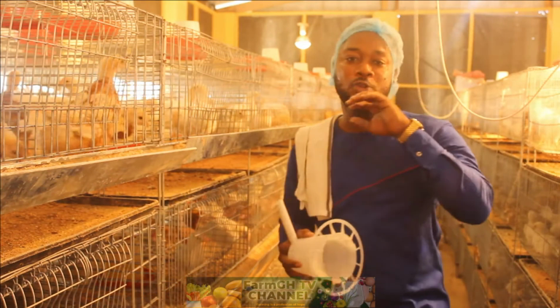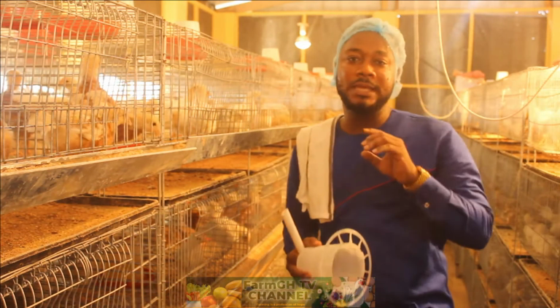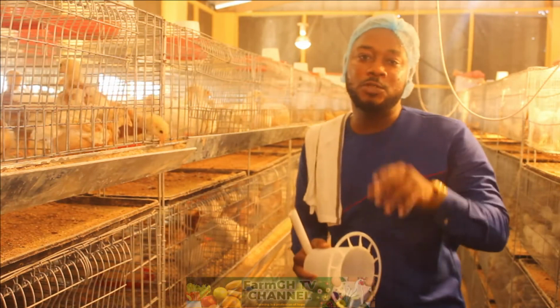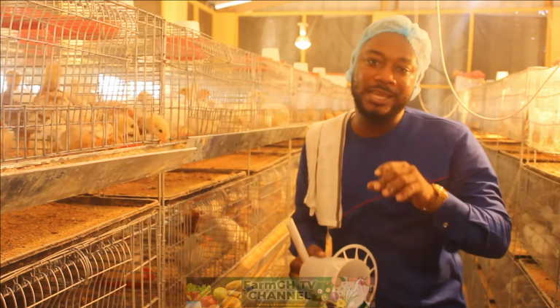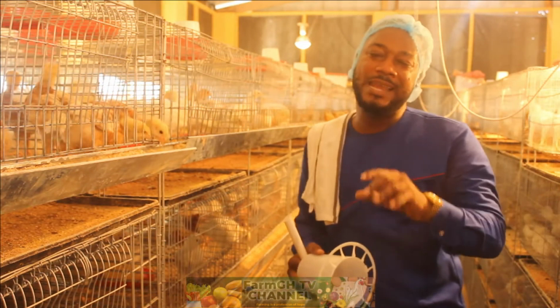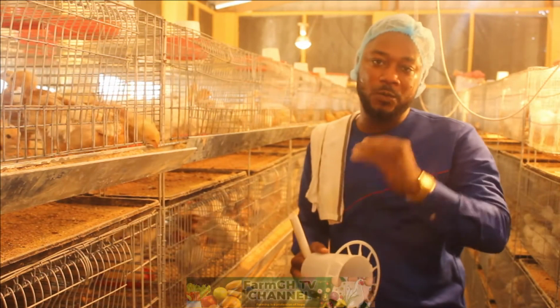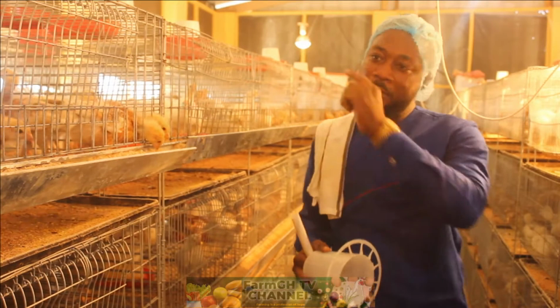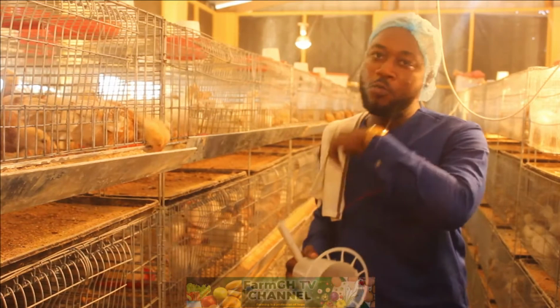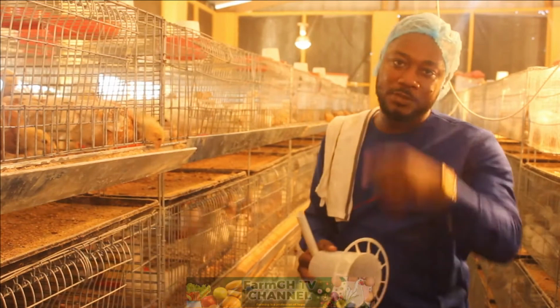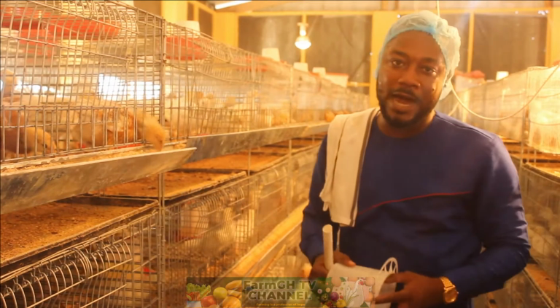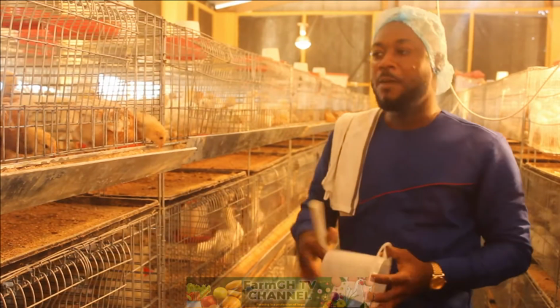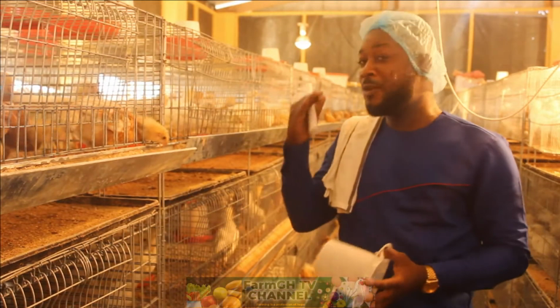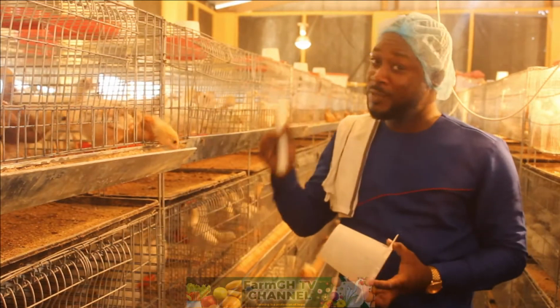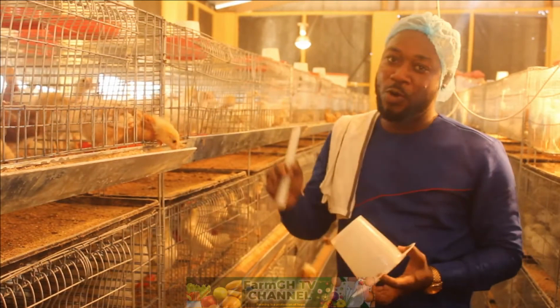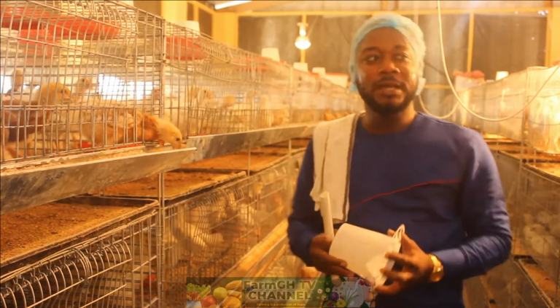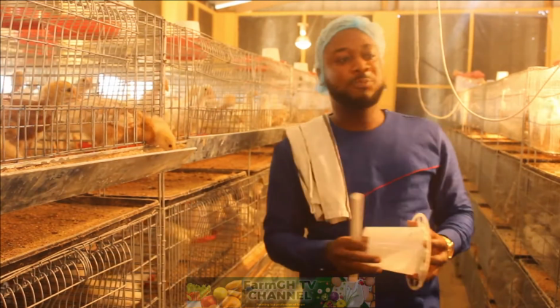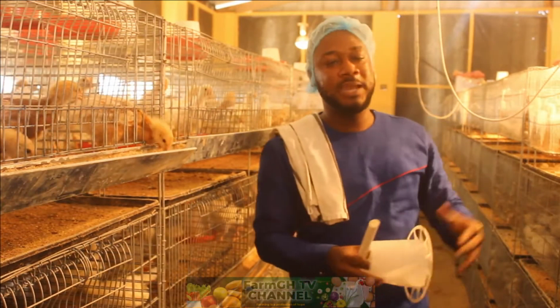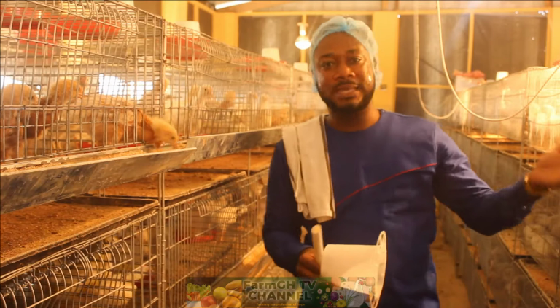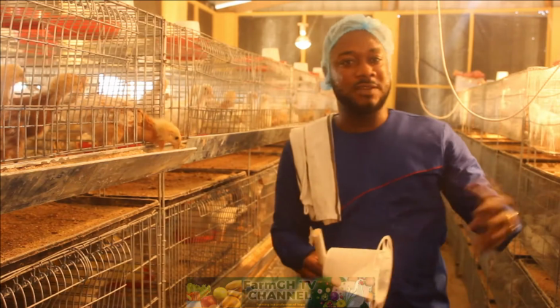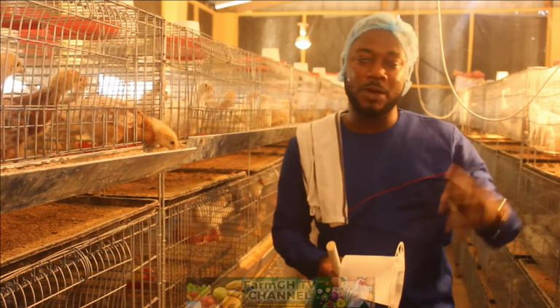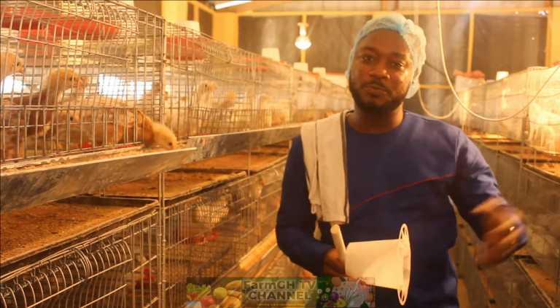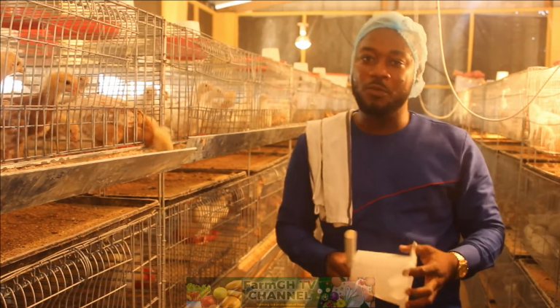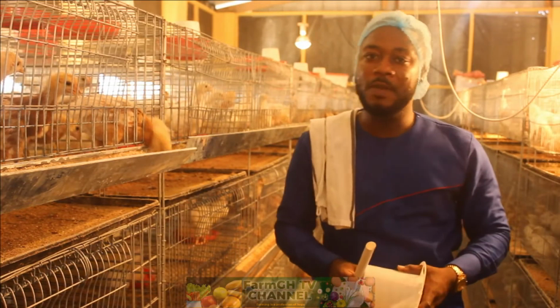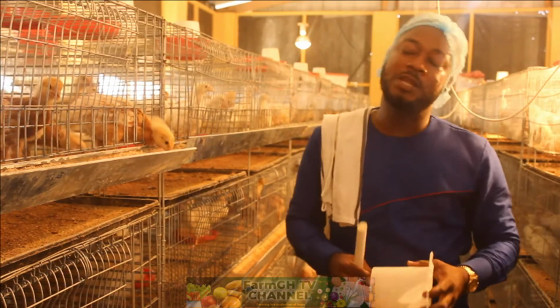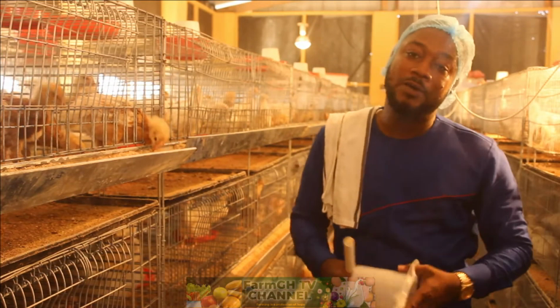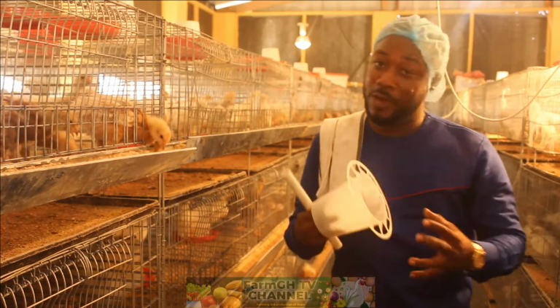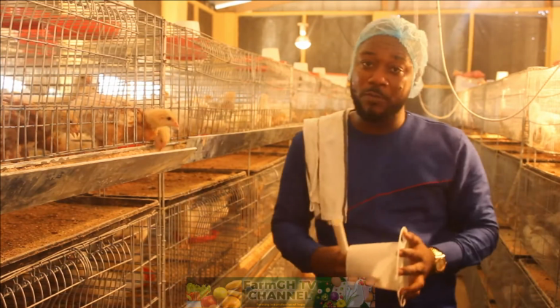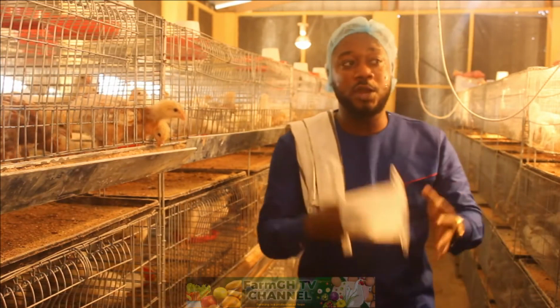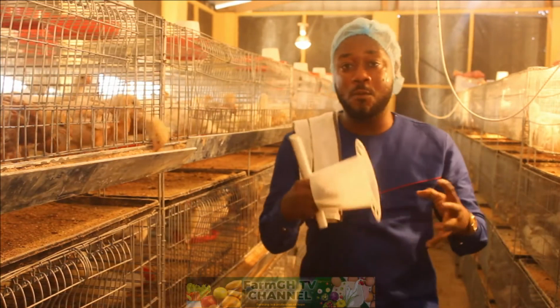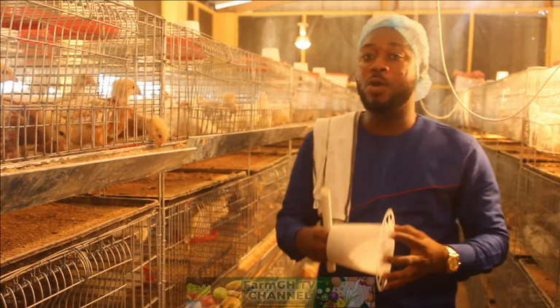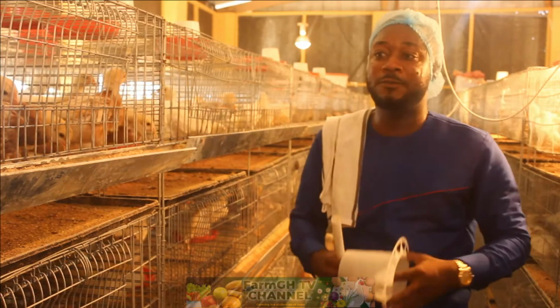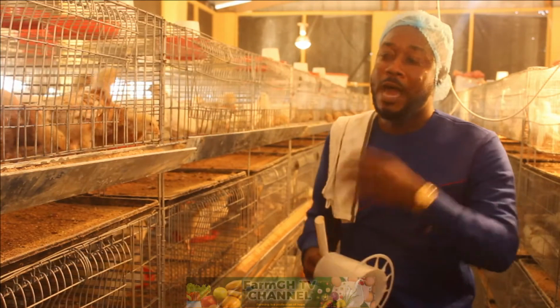Normally they are supposed to take roughly 10 weeks before we move them to the layer house, but at the rate they are growing it will probably be six or seven weeks. We promise to give you more insightful updates on their well-being up to the point when we shift them.